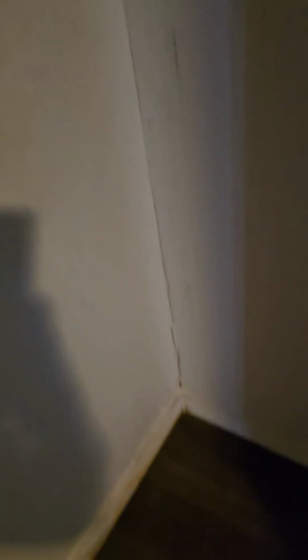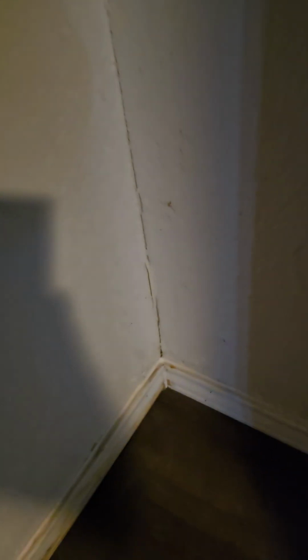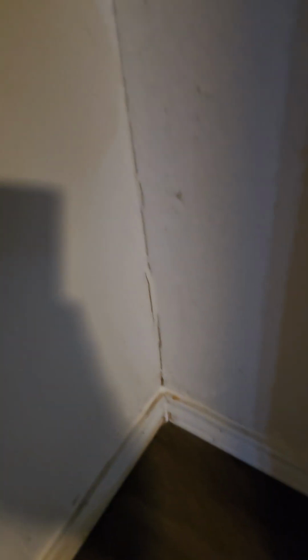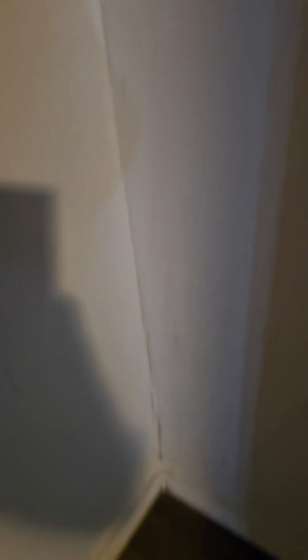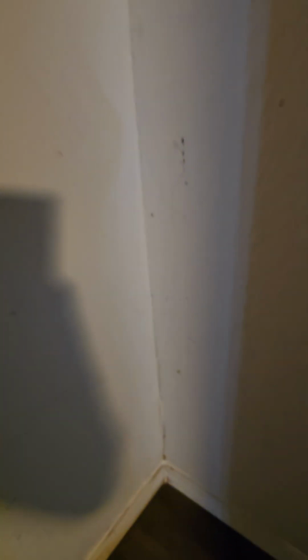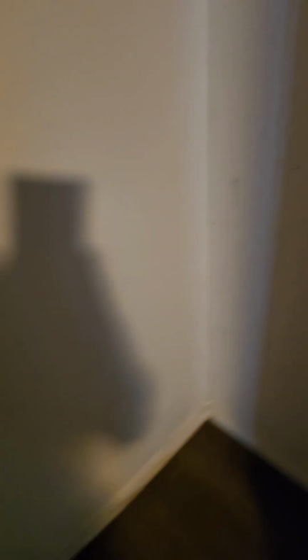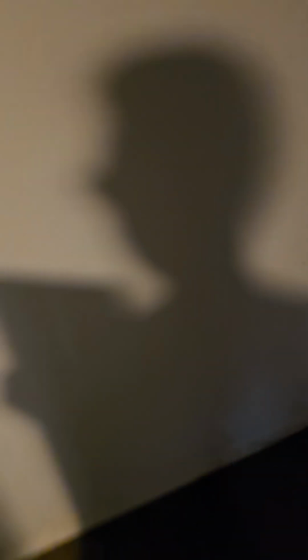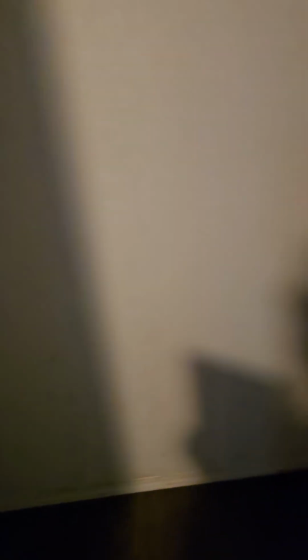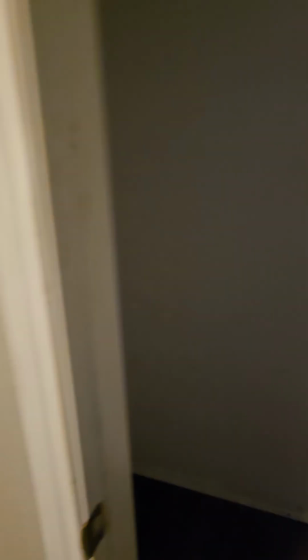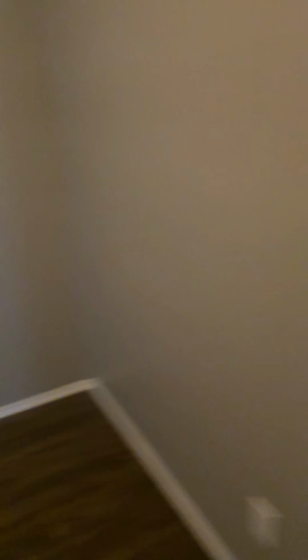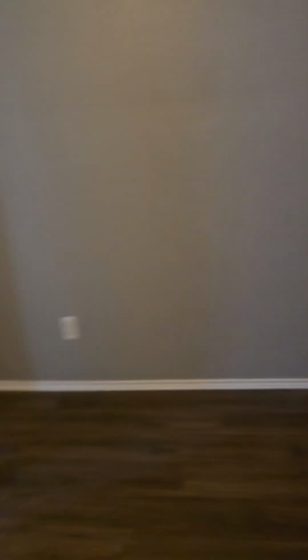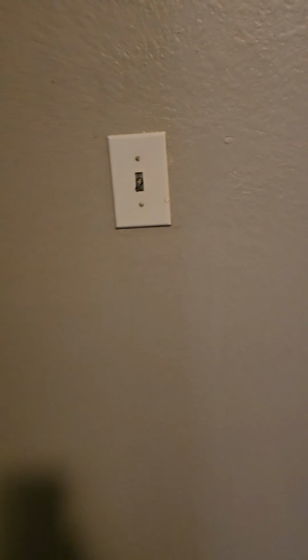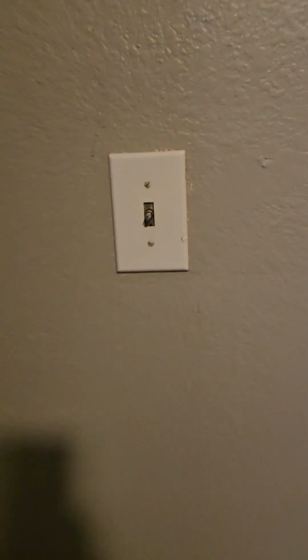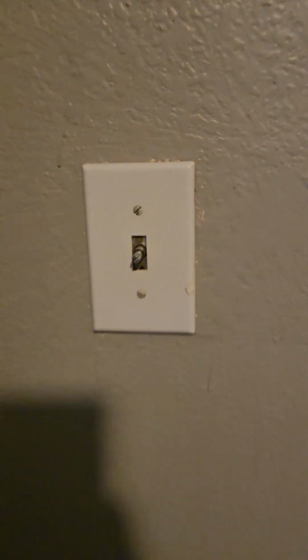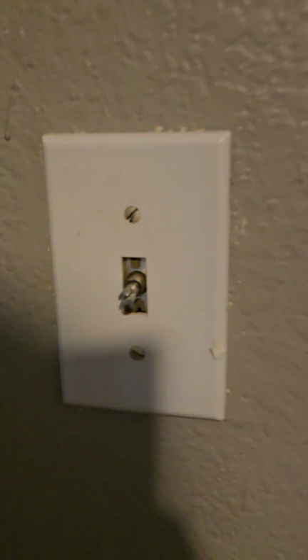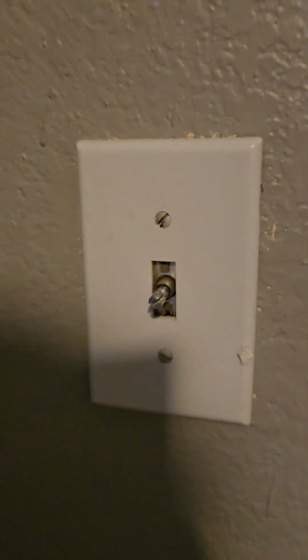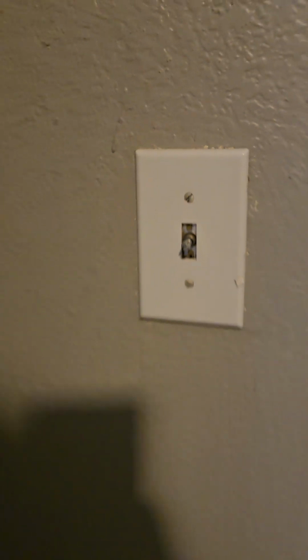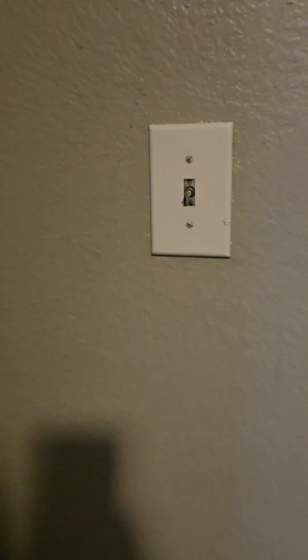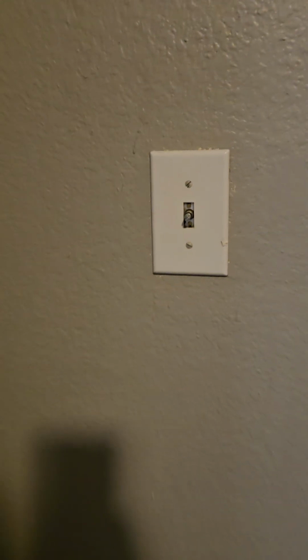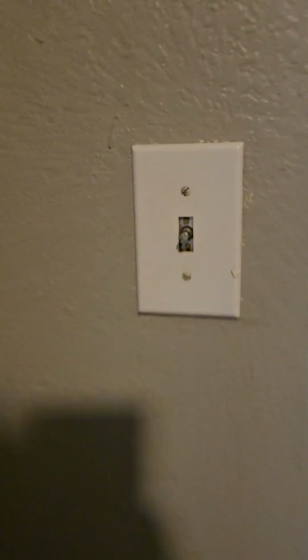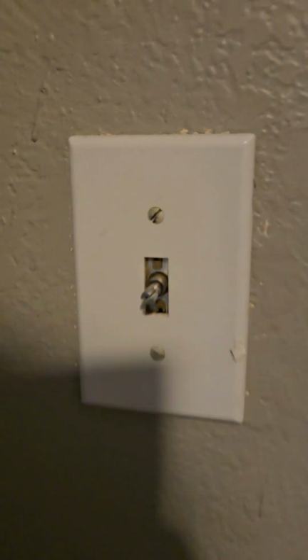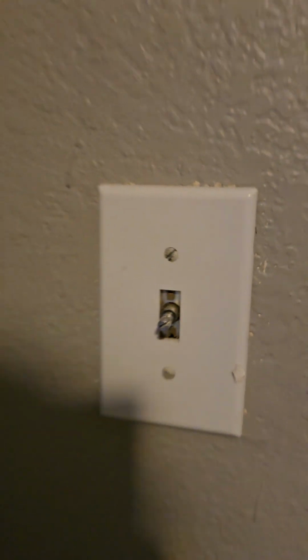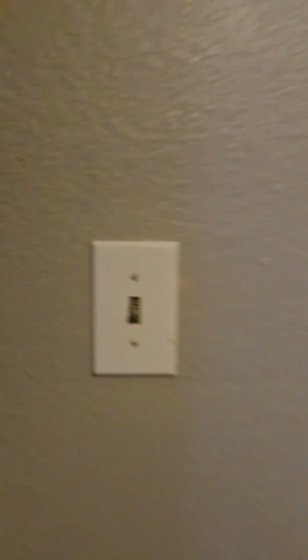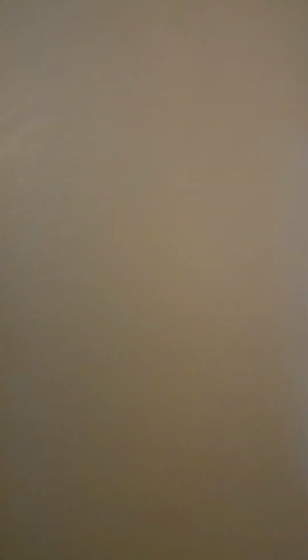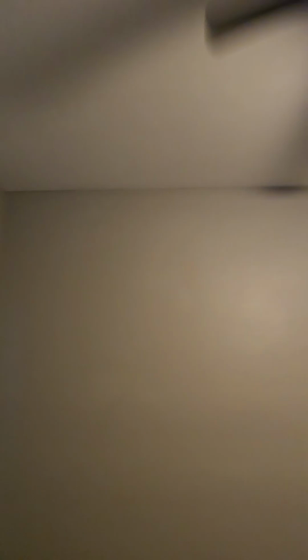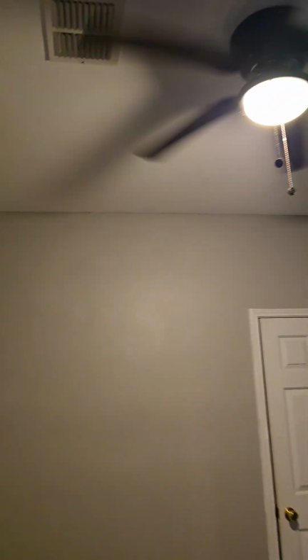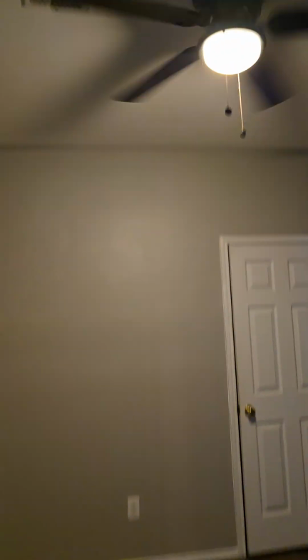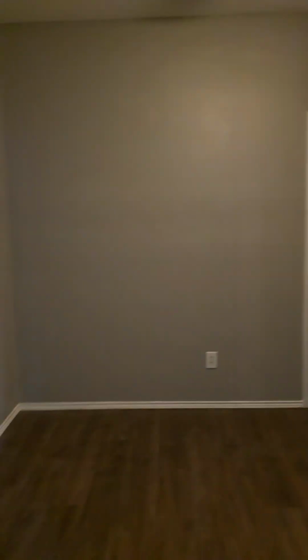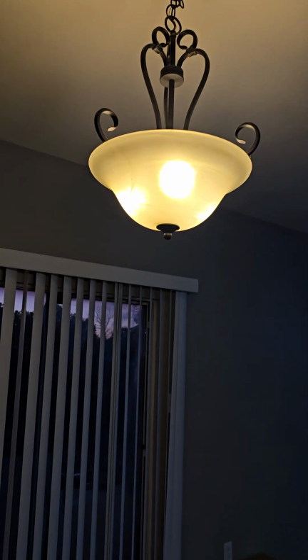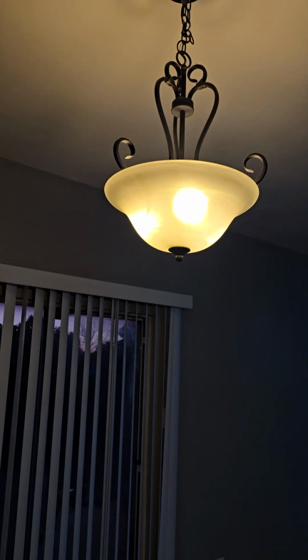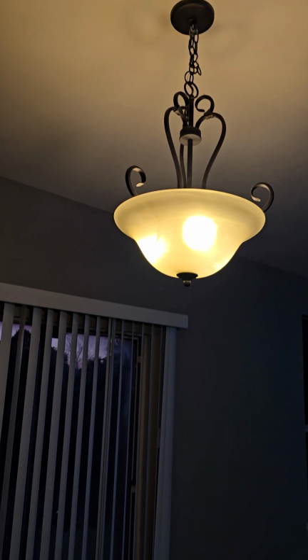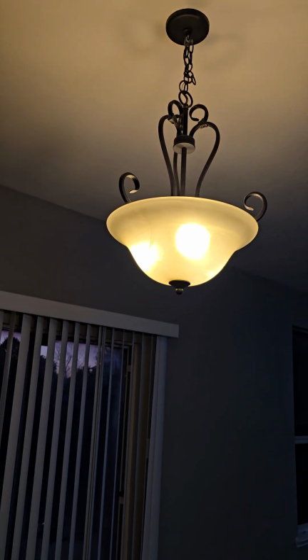Can you help me caulk a little here in the closet of the first bedroom? Can you help me add a switch or a knob with this light in the first bedroom? Switch out this light with daylight.